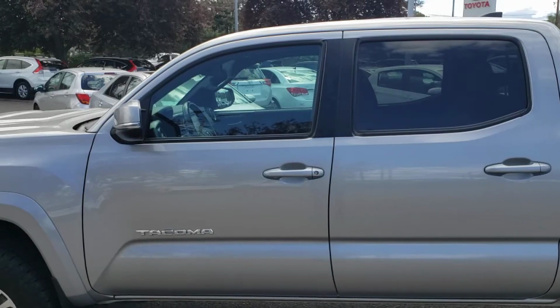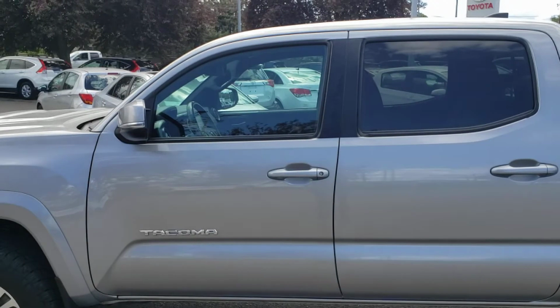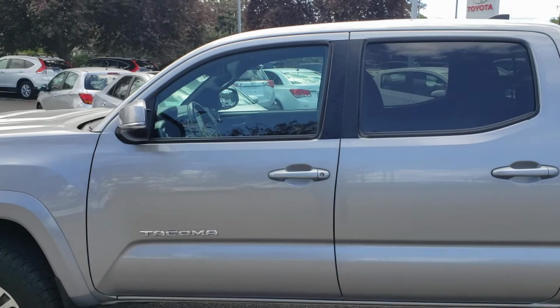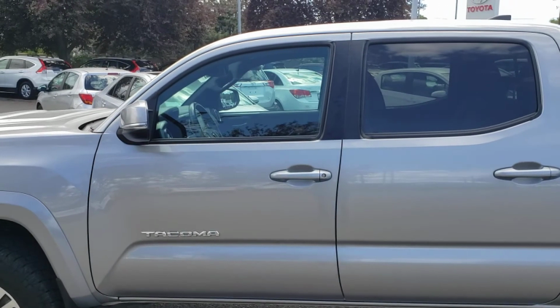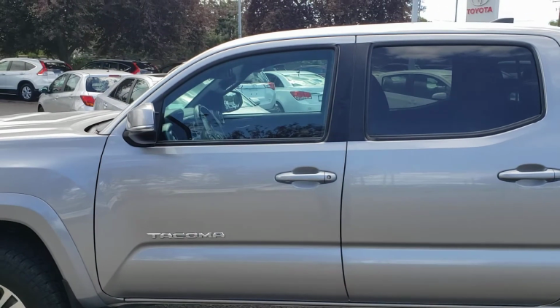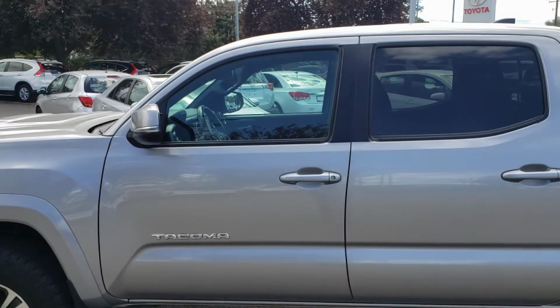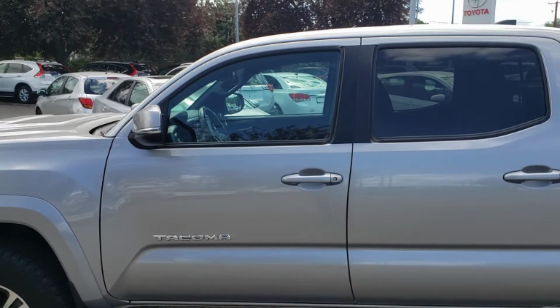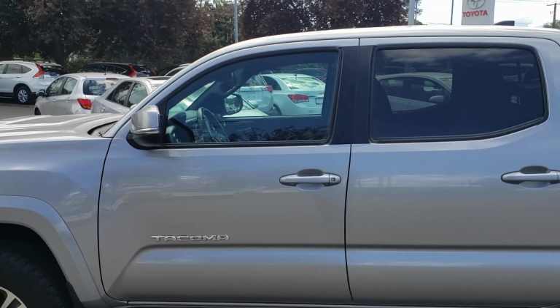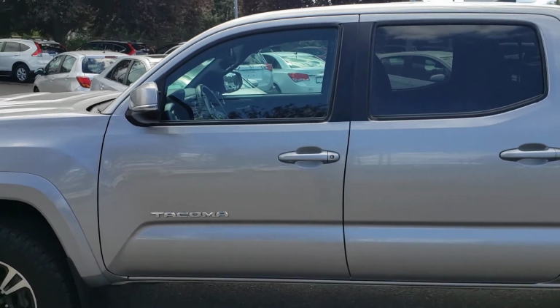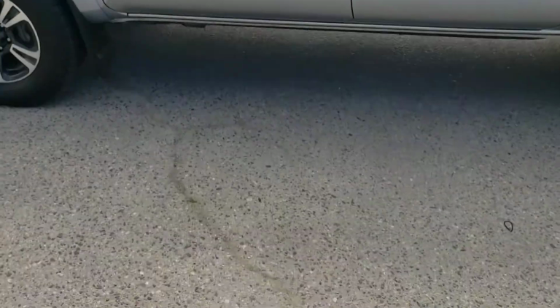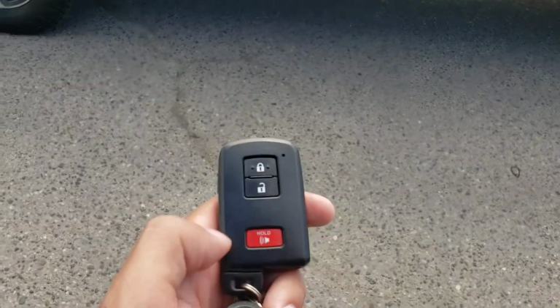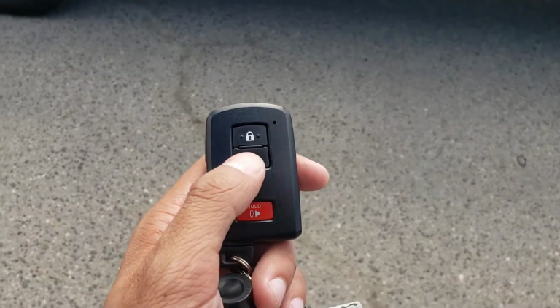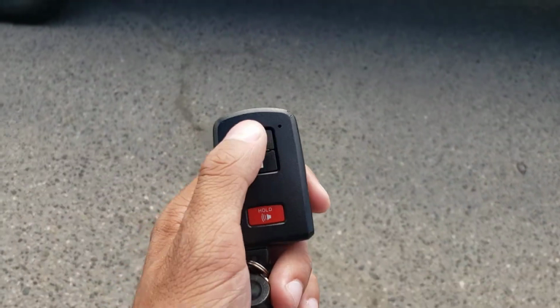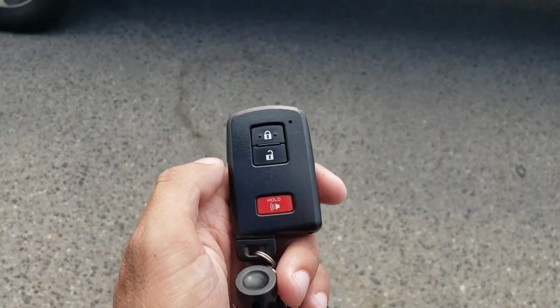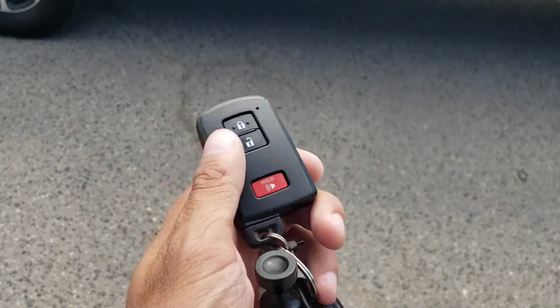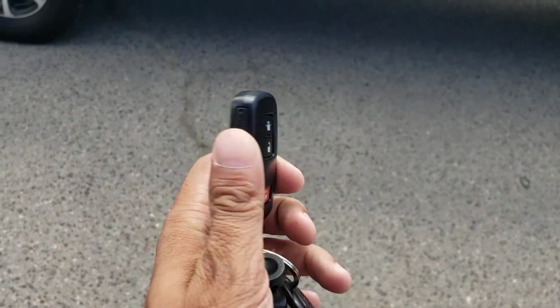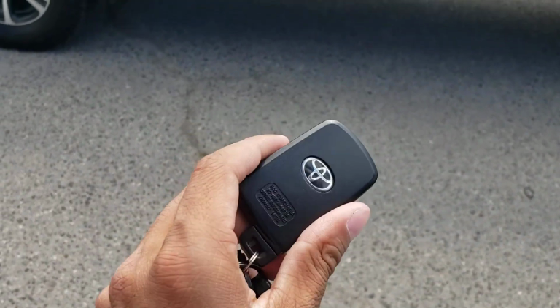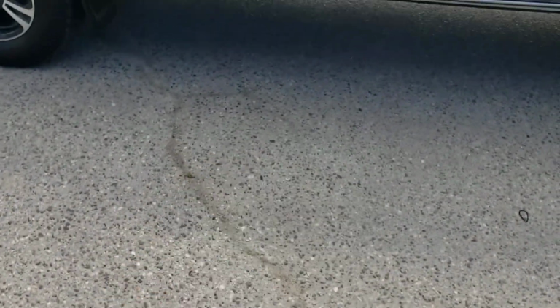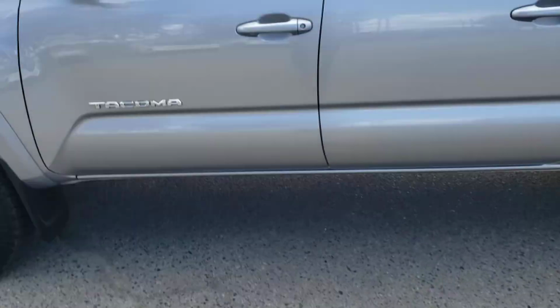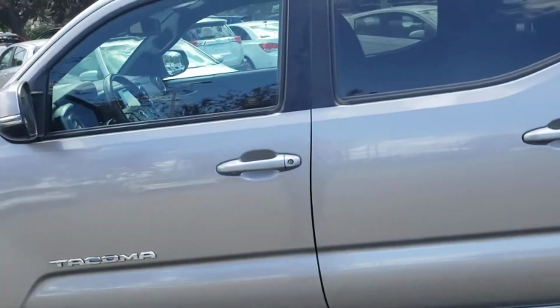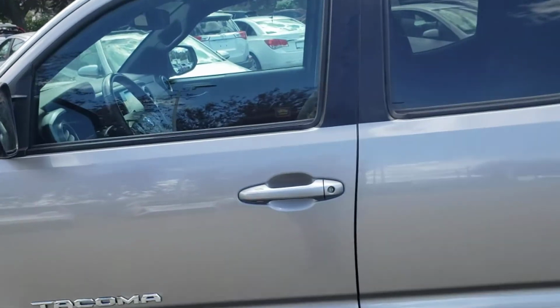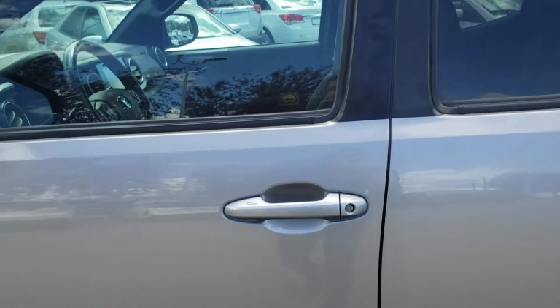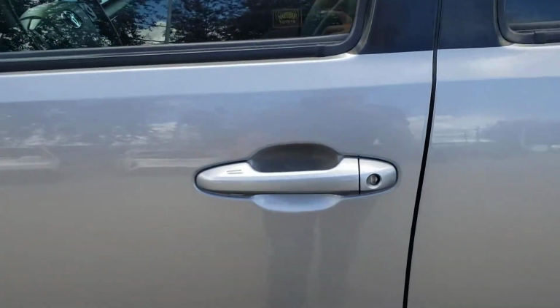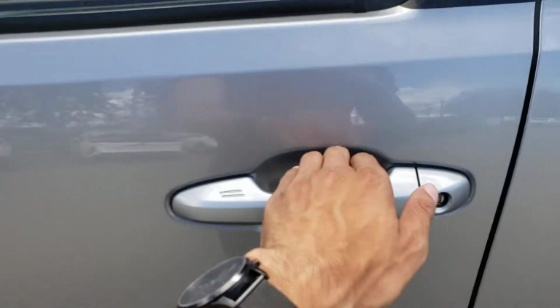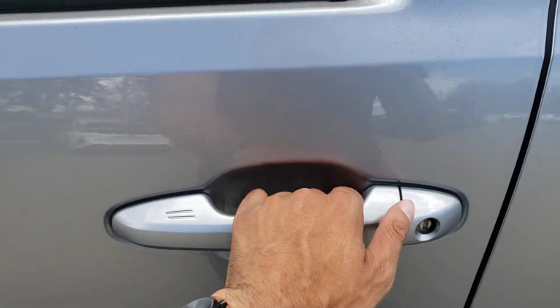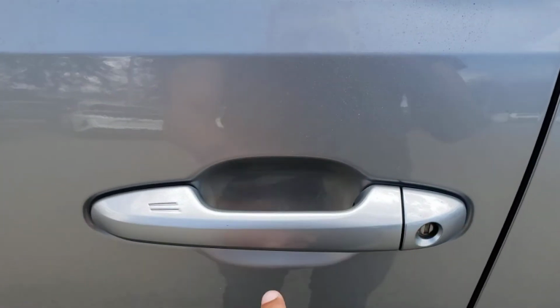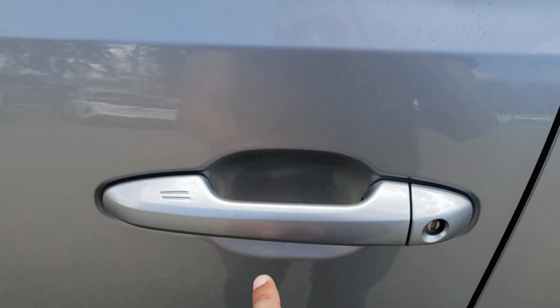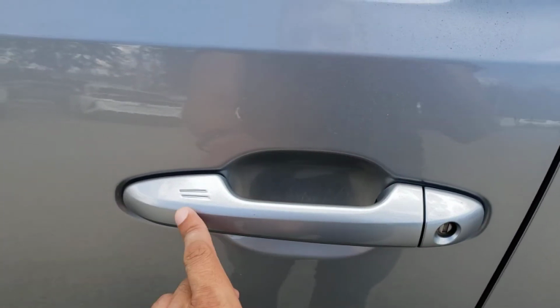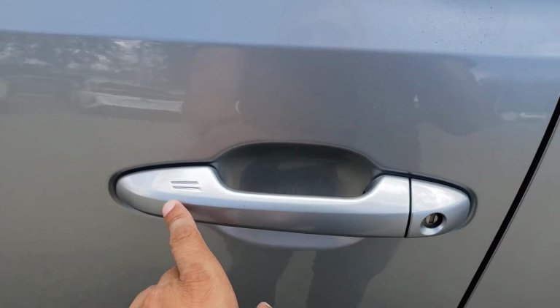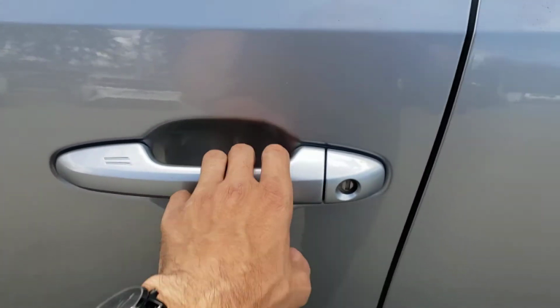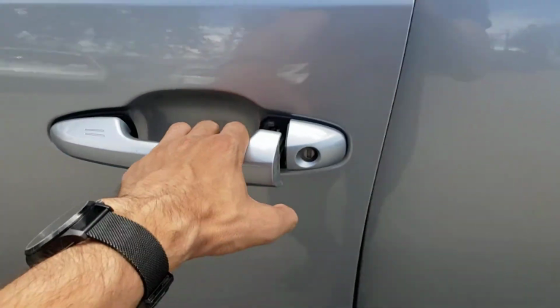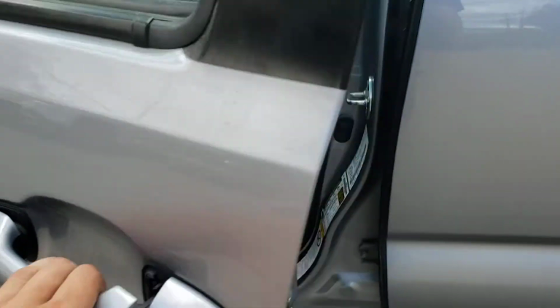Hopping inside this gorgeous pickup truck is nice and easy thanks to the proximity smart key system, but of course you also have the standard remote keyless entry options on the key fob. All you have to do is walk up with the key on your person and put your hand in the door handle to unlock the vehicle, and when you hop out you've got those two lines there to easily lock the vehicle.